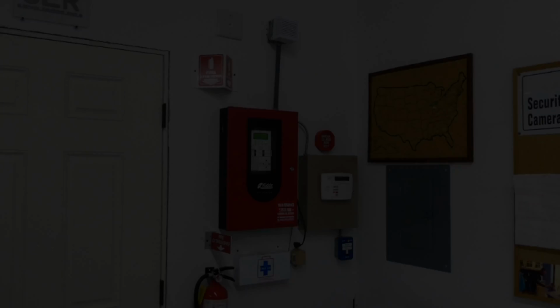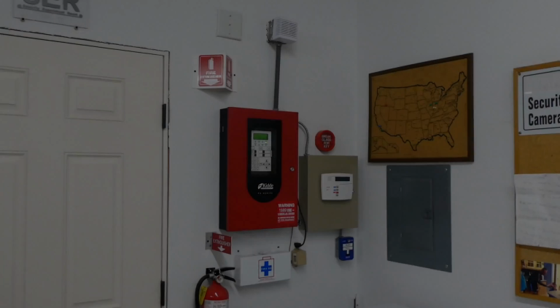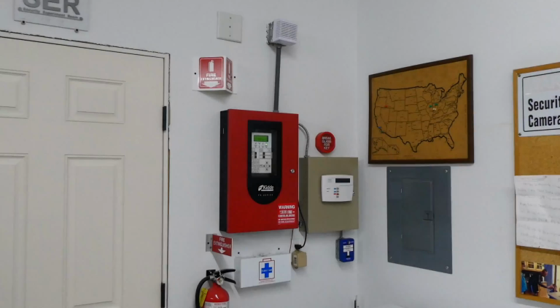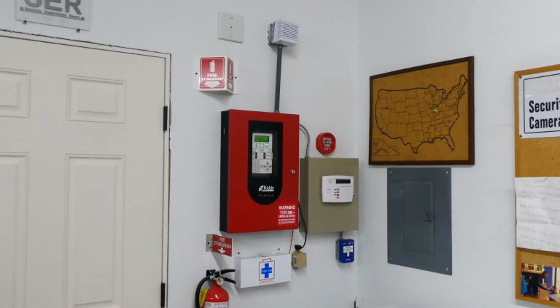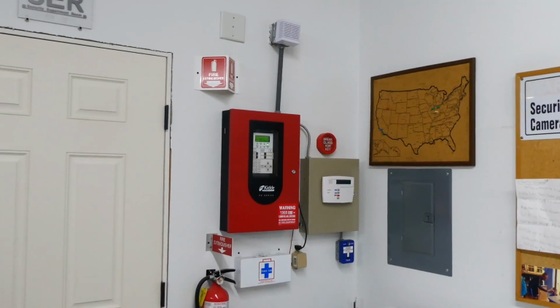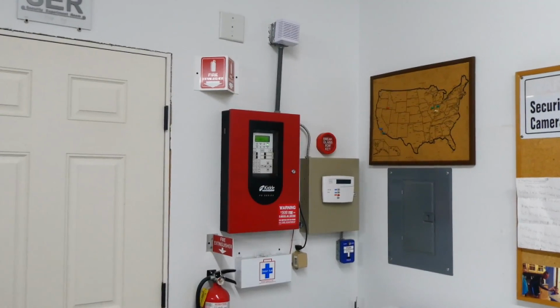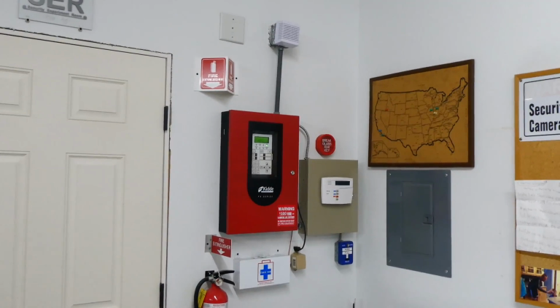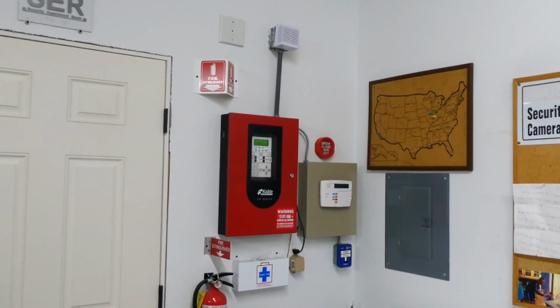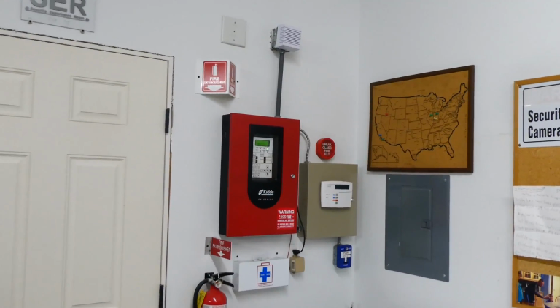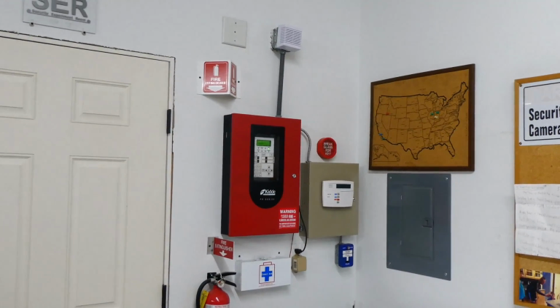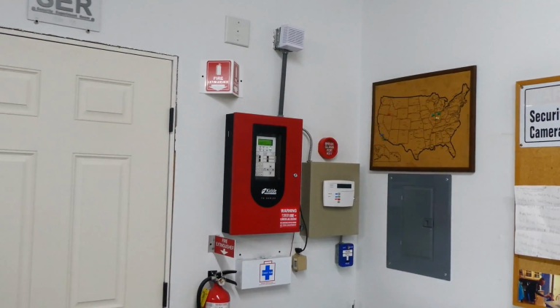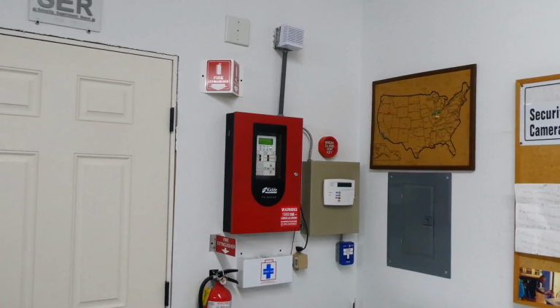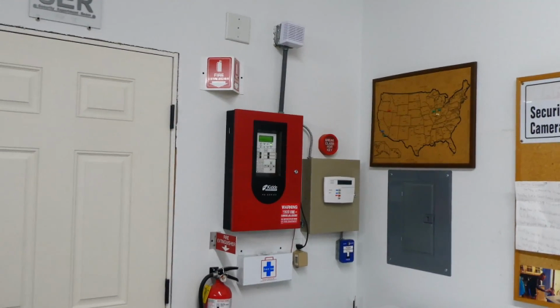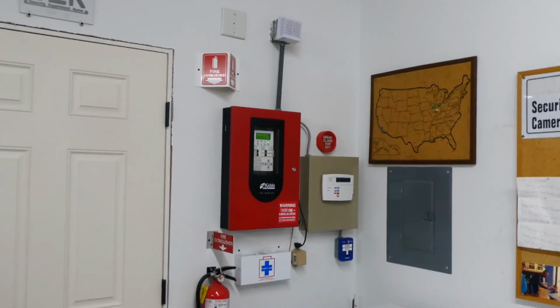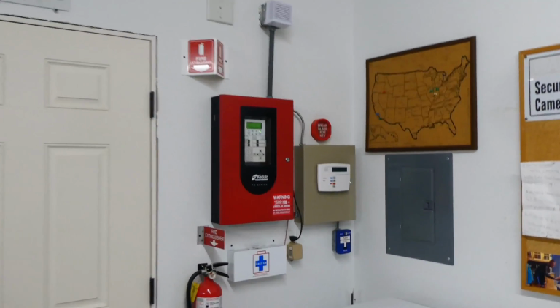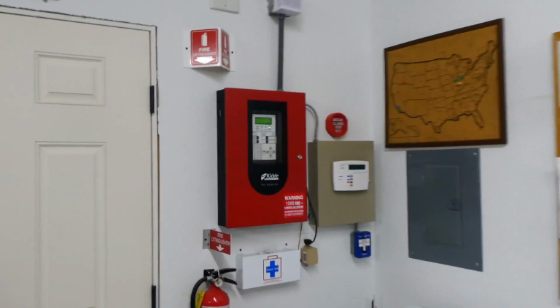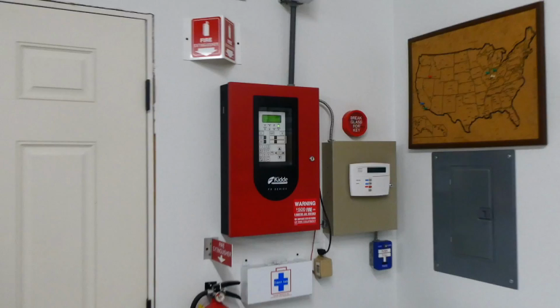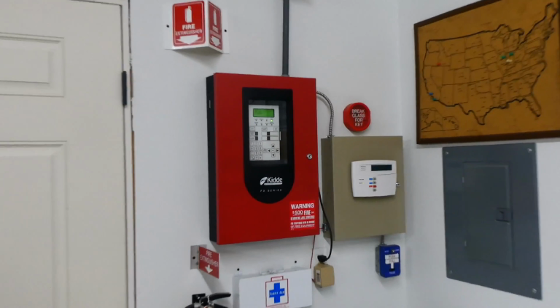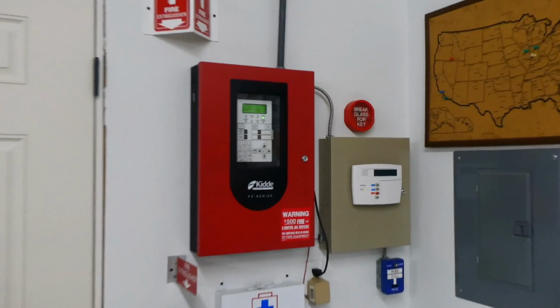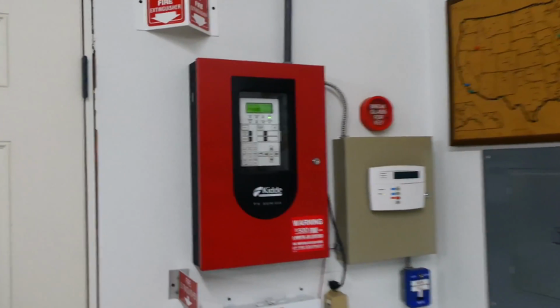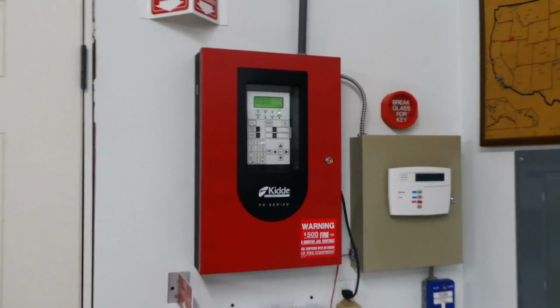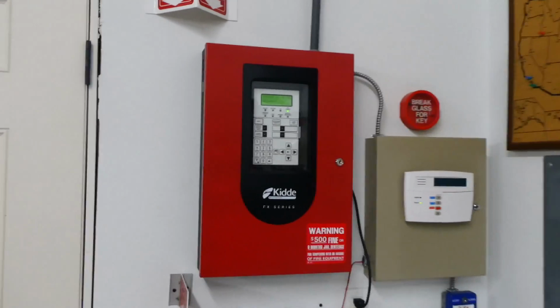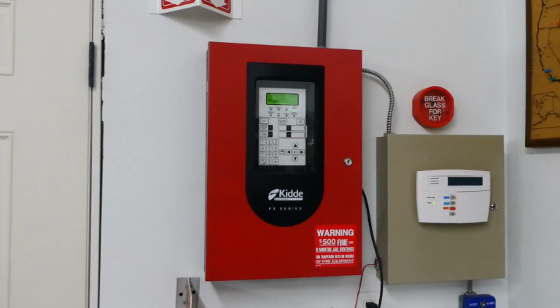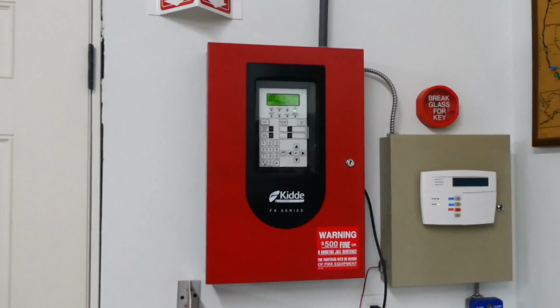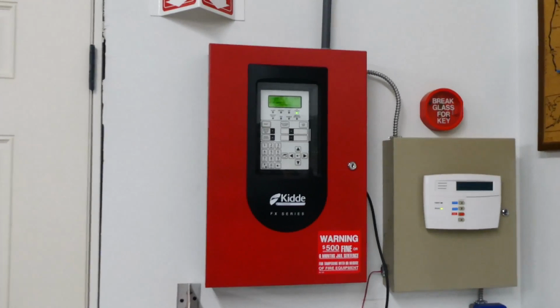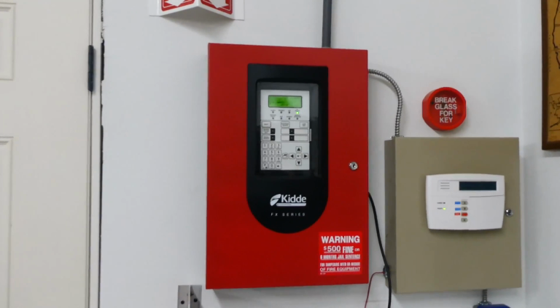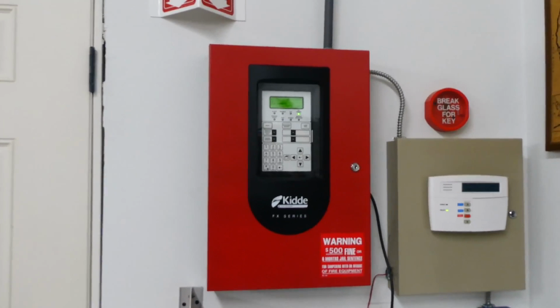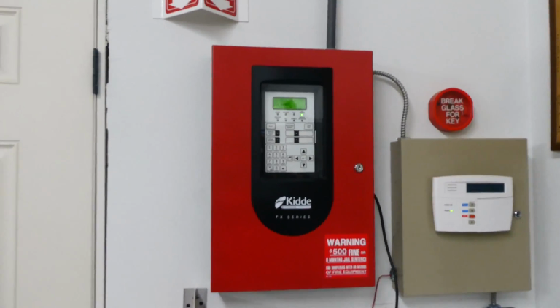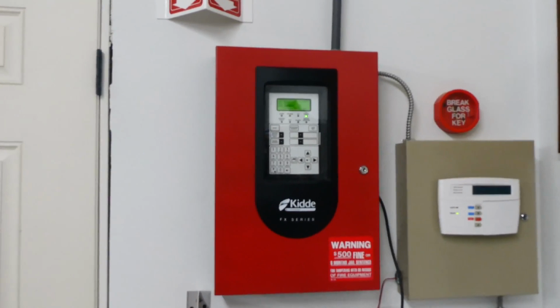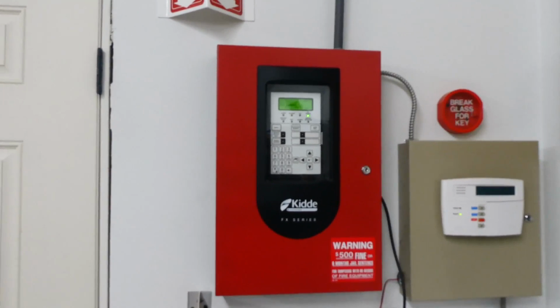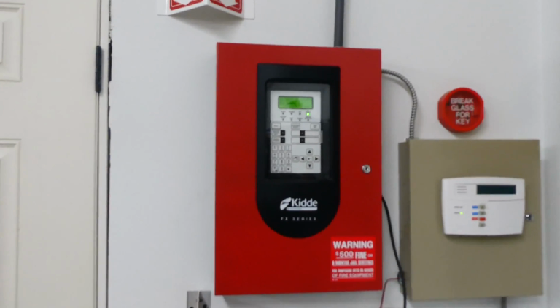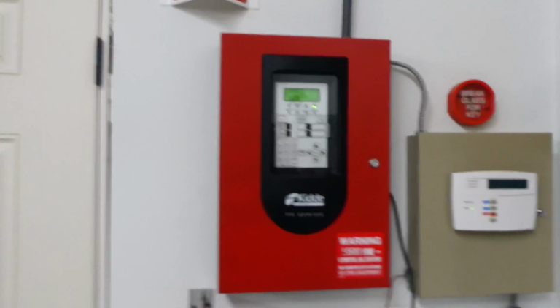Today we're going to be testing the fire alarm system that is installed in my garage. This right here is a Kitty FX-64 fire alarm control panel — this is what's controlling everything.